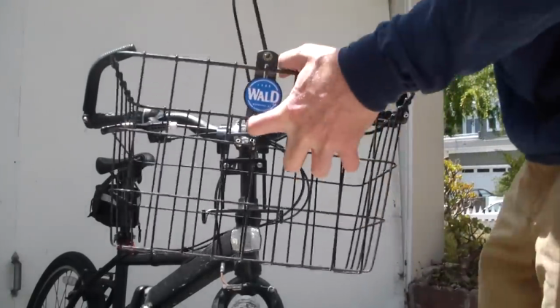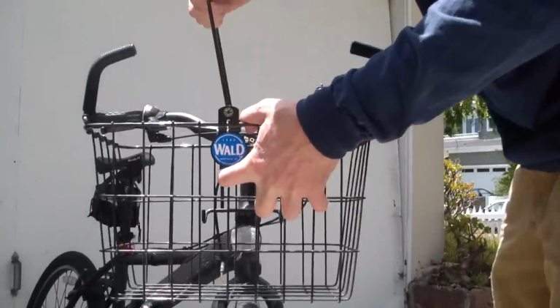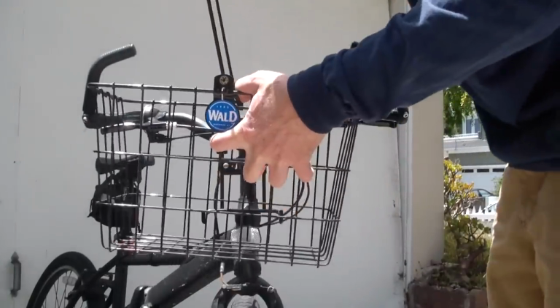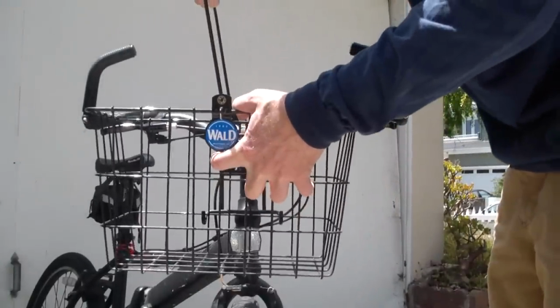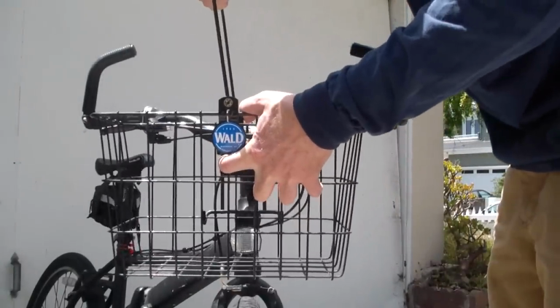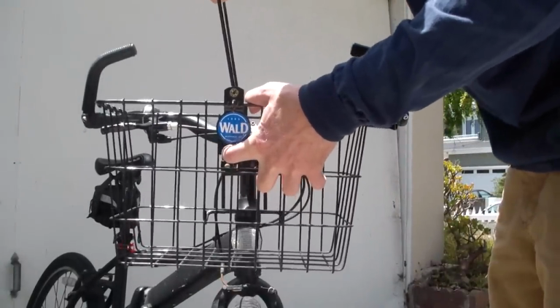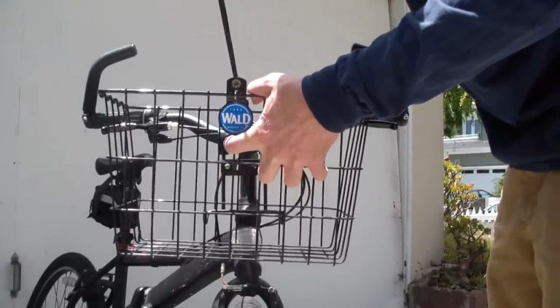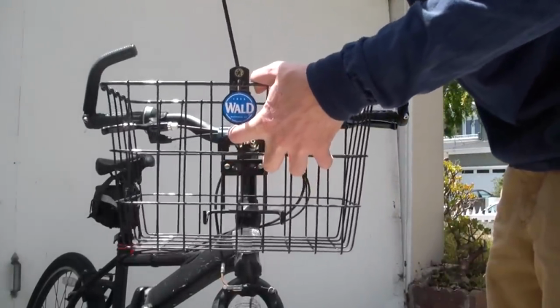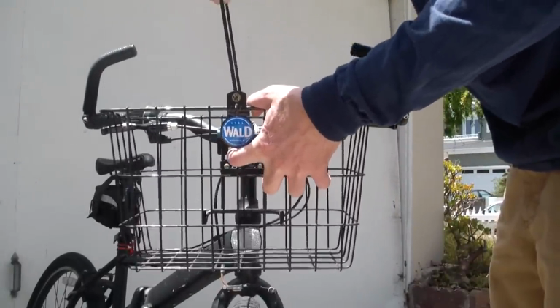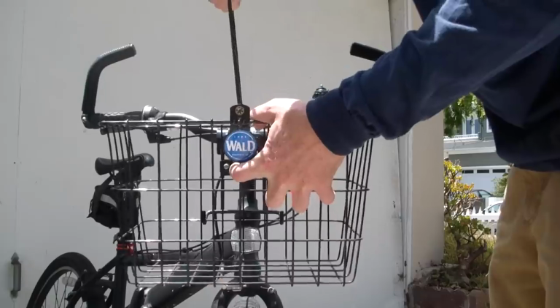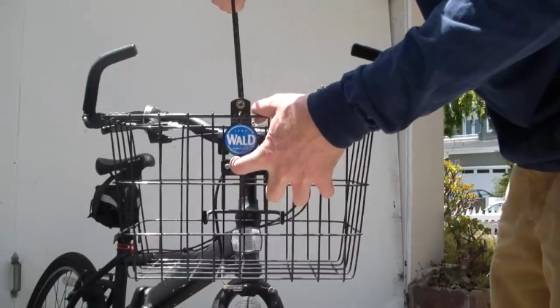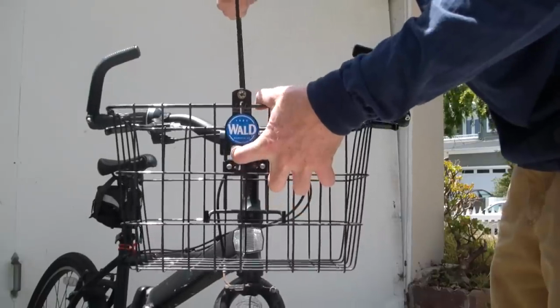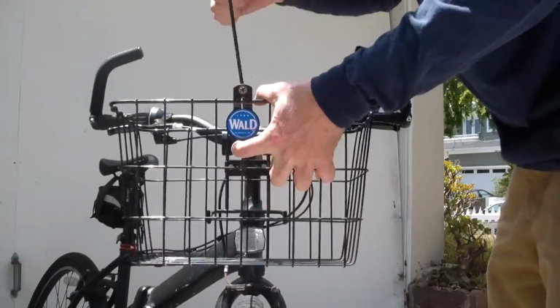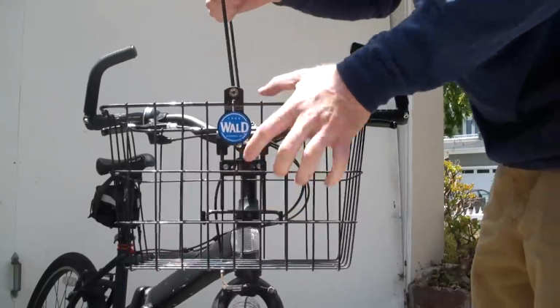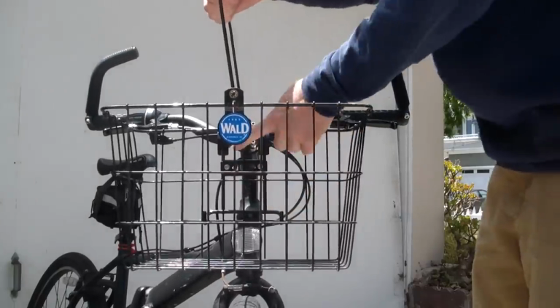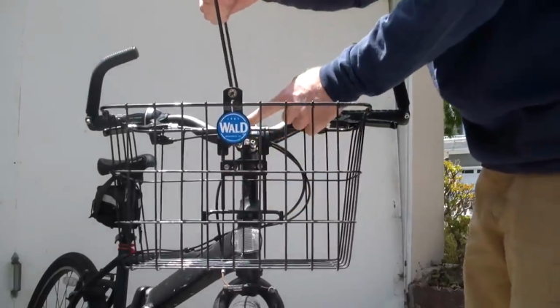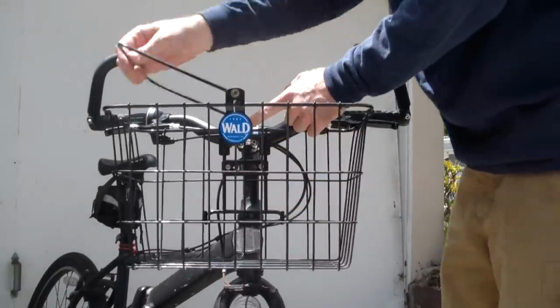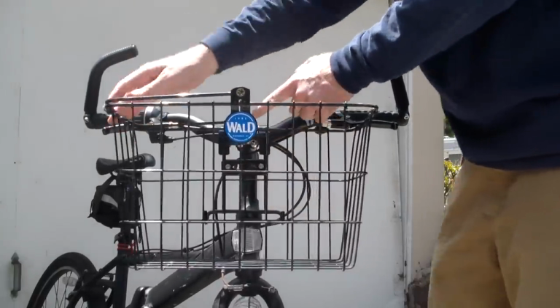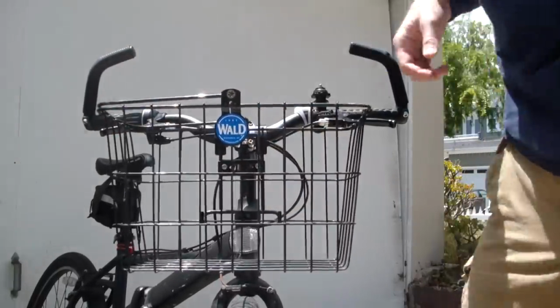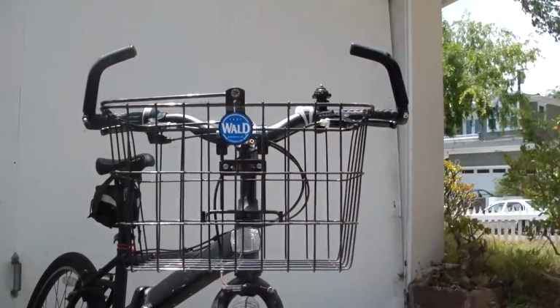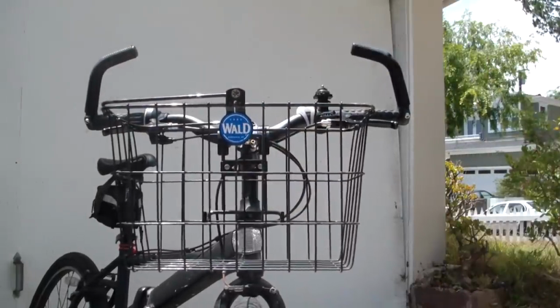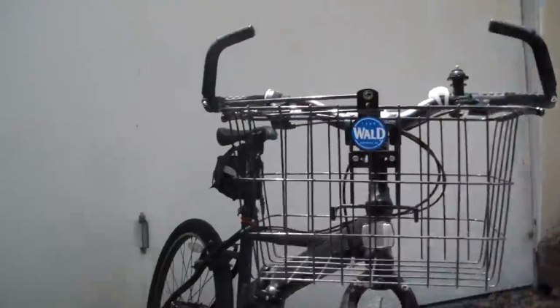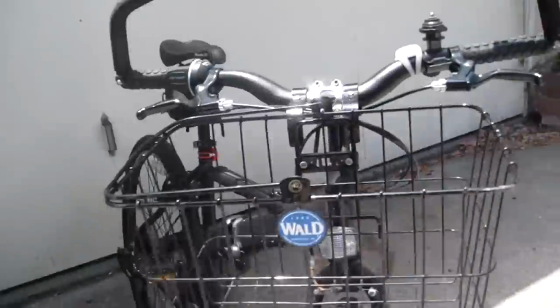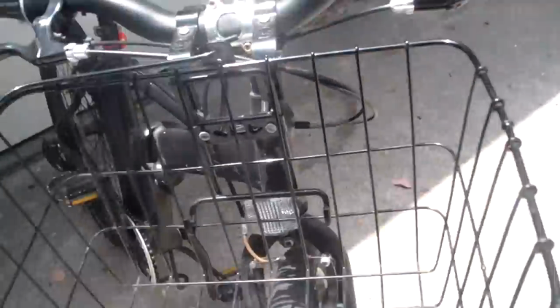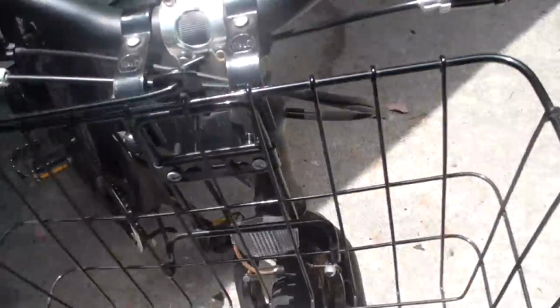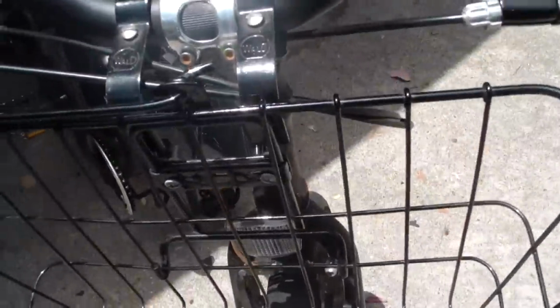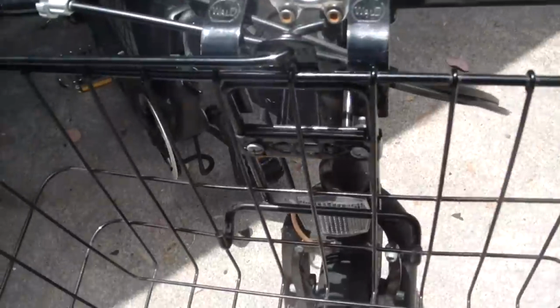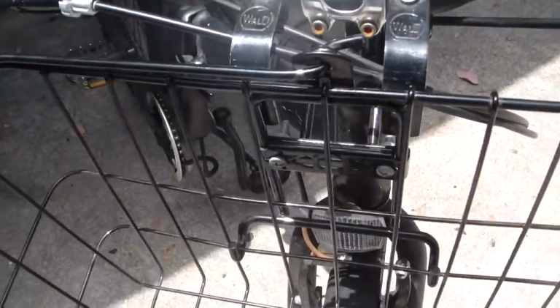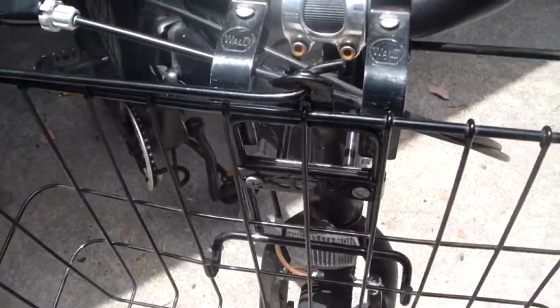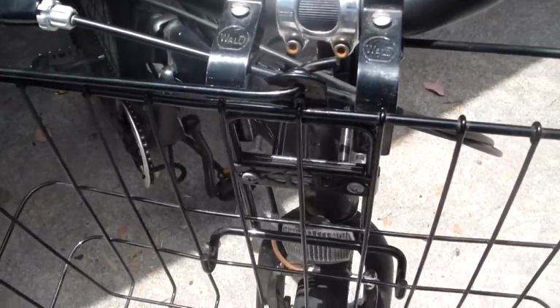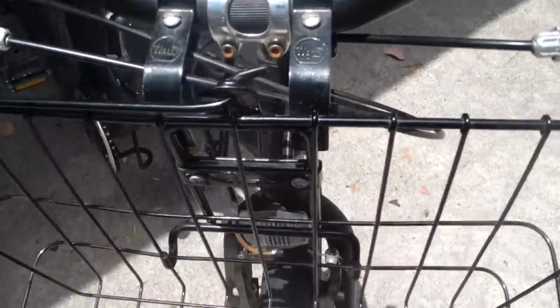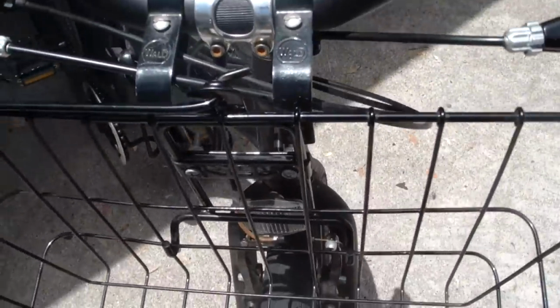And then it goes back on the bike just as easy as it came off. Lift up the handle, put it on the hooks on the bottom, get the hook on top locked in. And there you go, that's what it looks like connected to the bike.